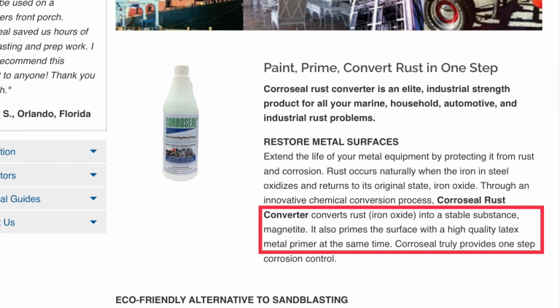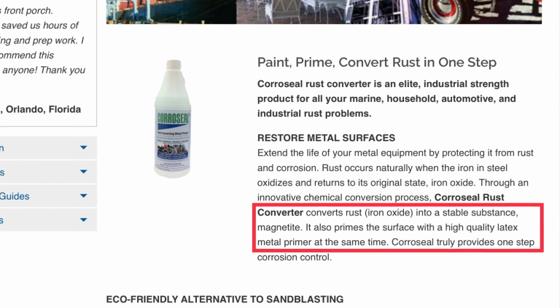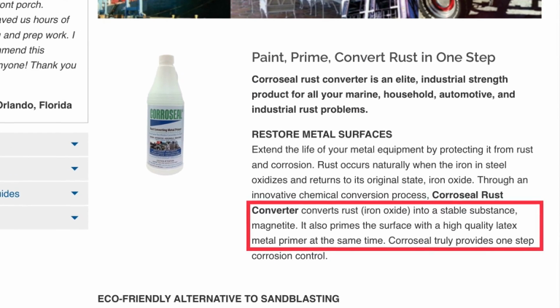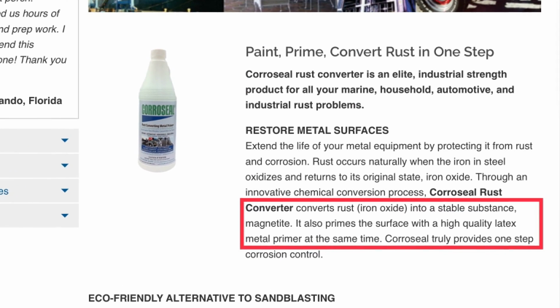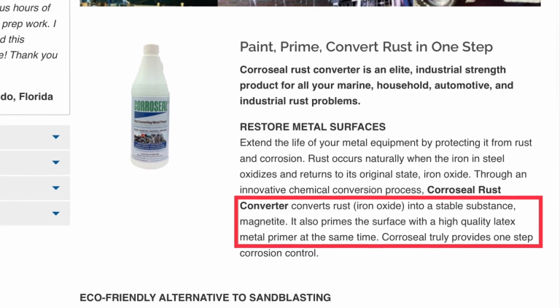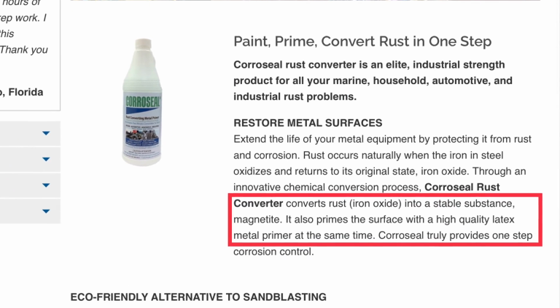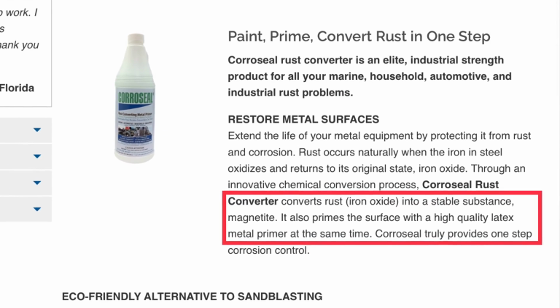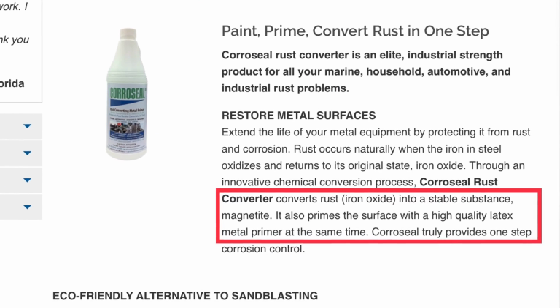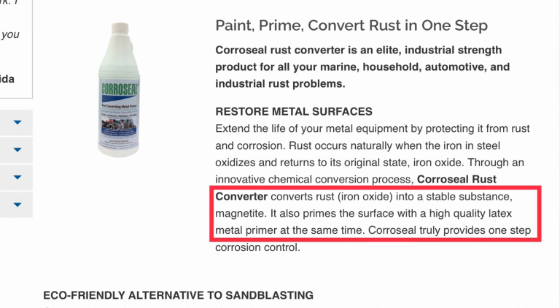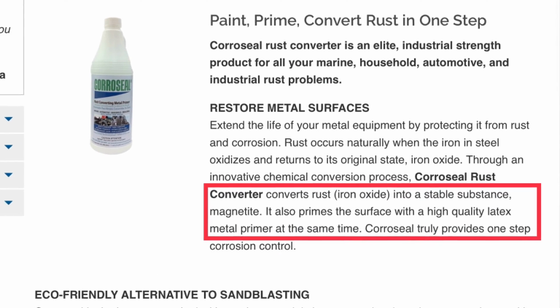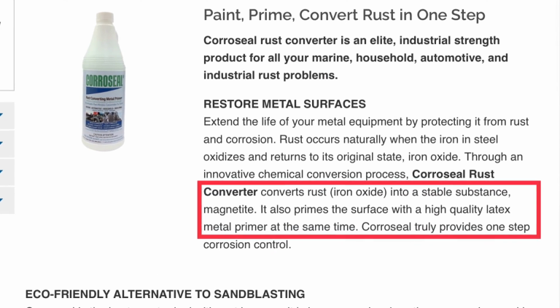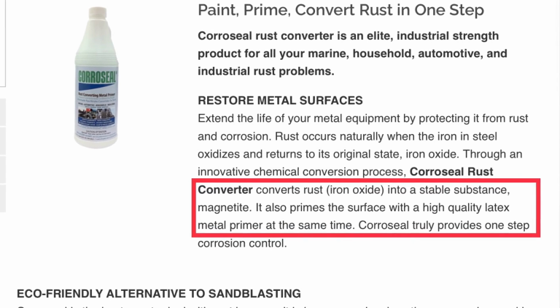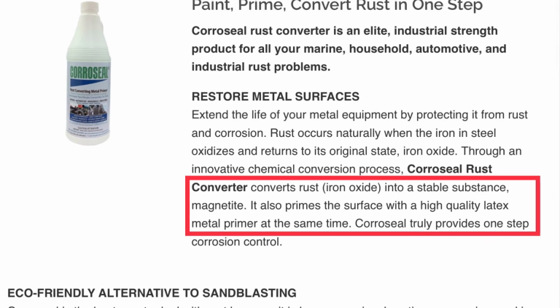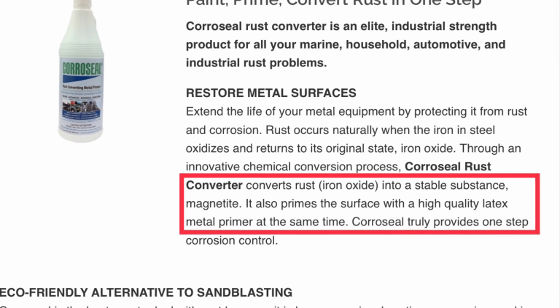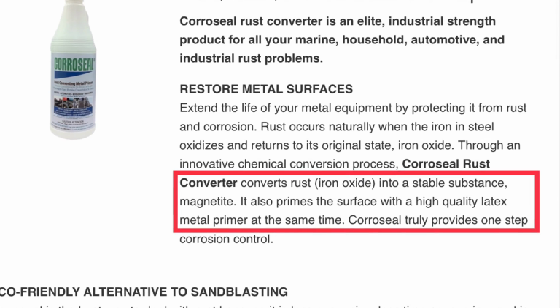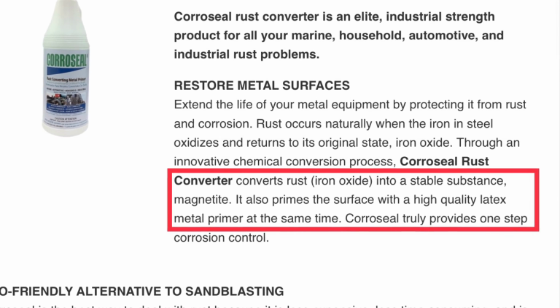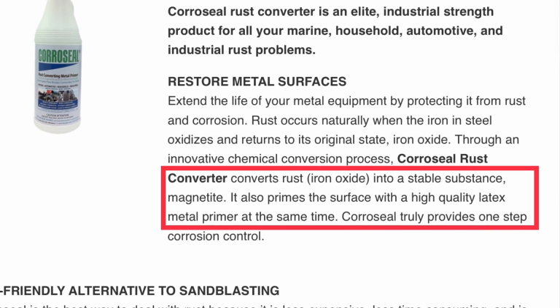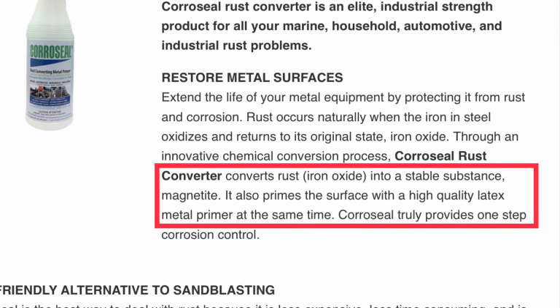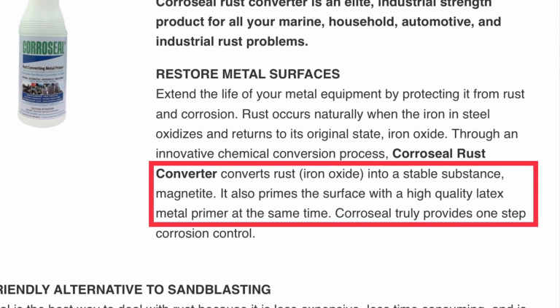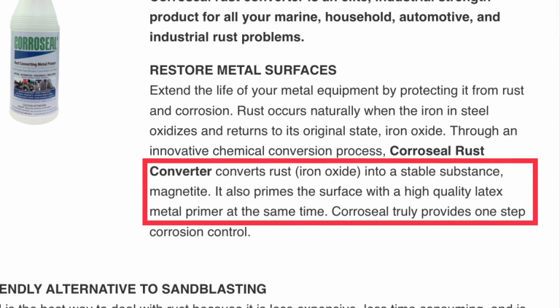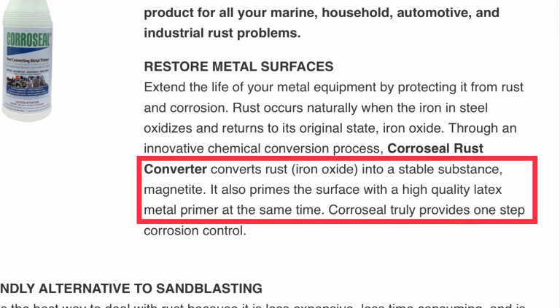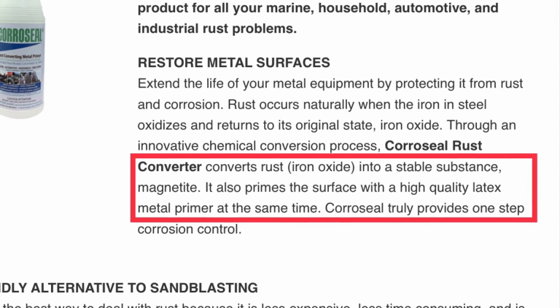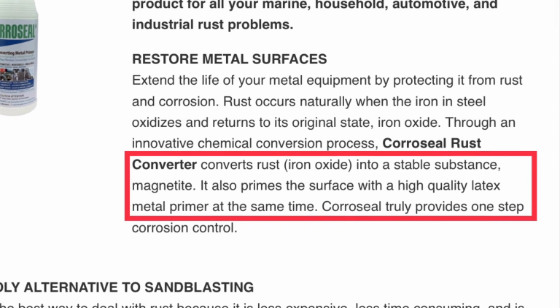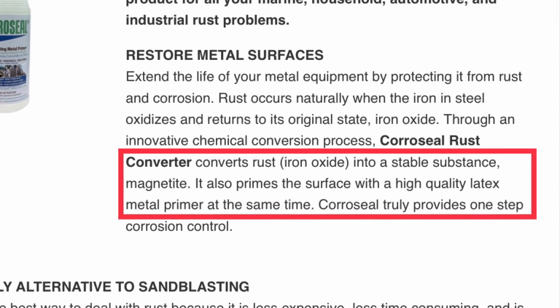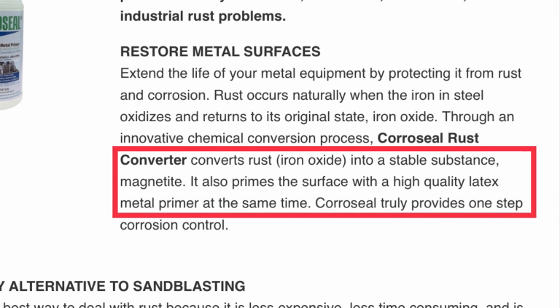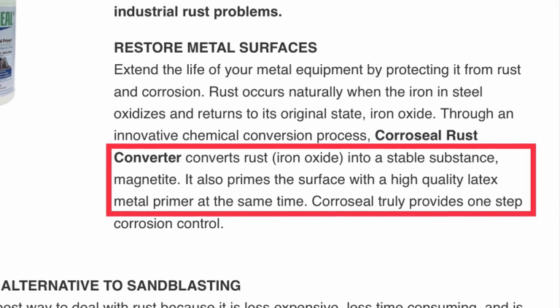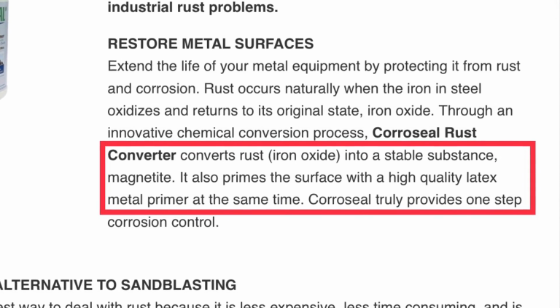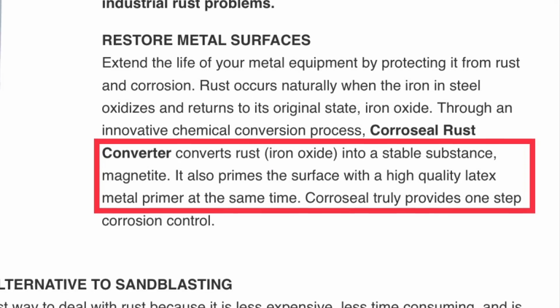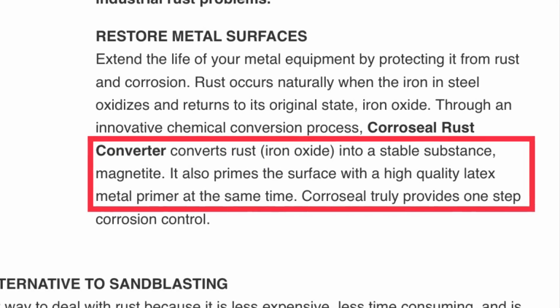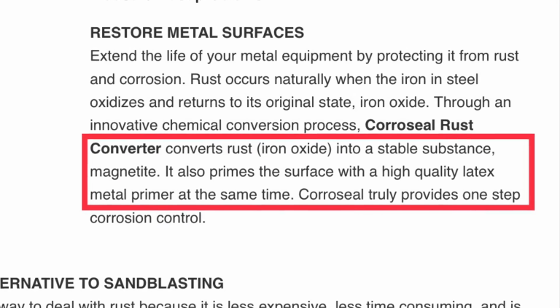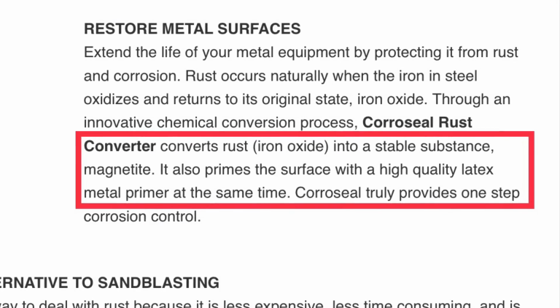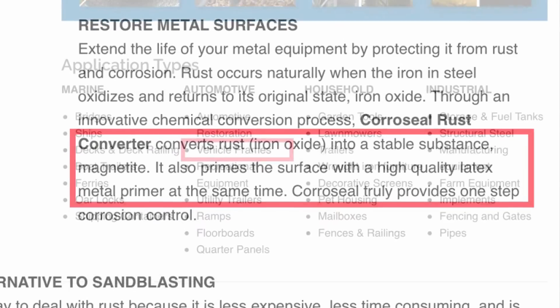Coraceal is advertised as converting rust — iron oxide — into a stable substance, magnetite, and also priming the surface with a high-quality latex metal primer at the same time.